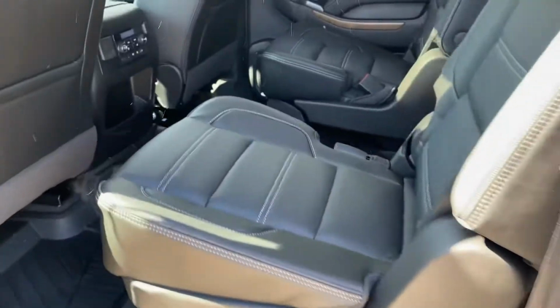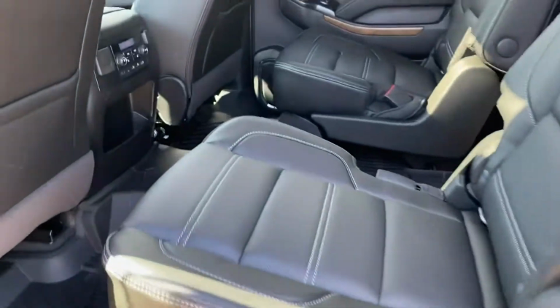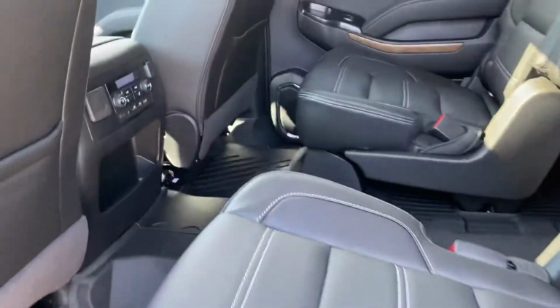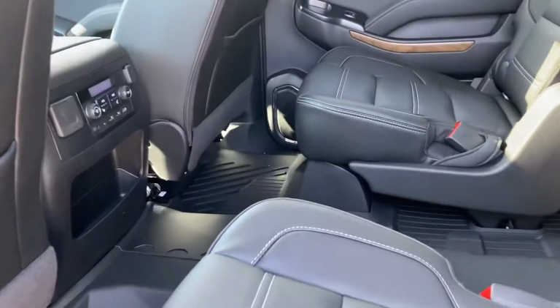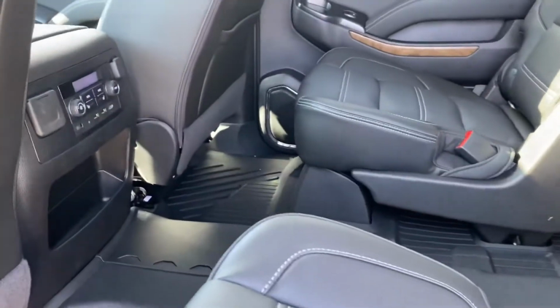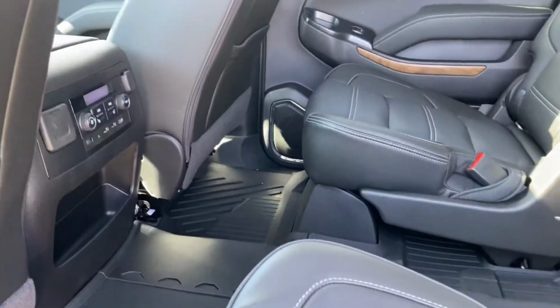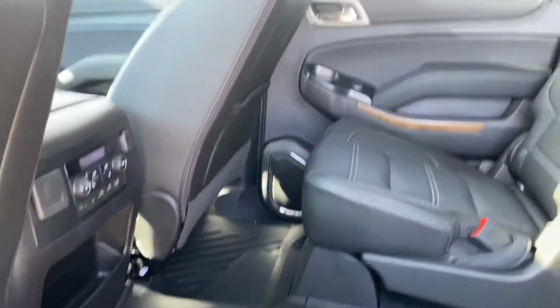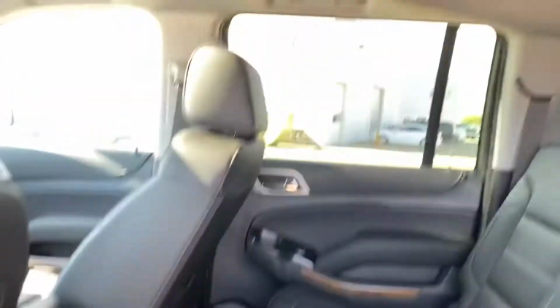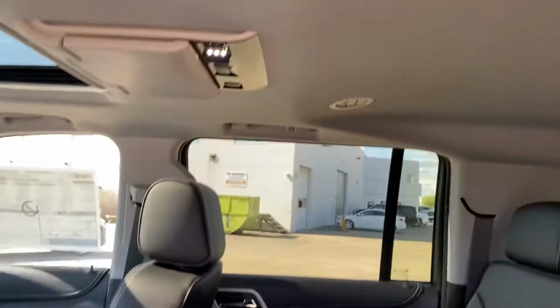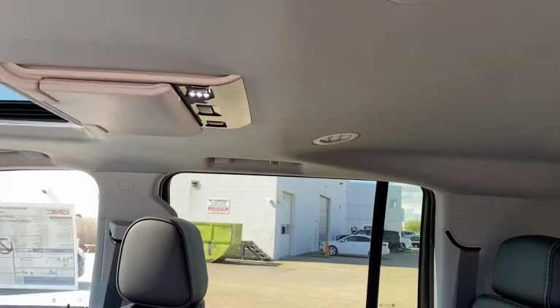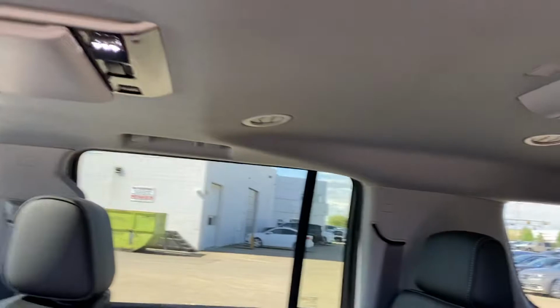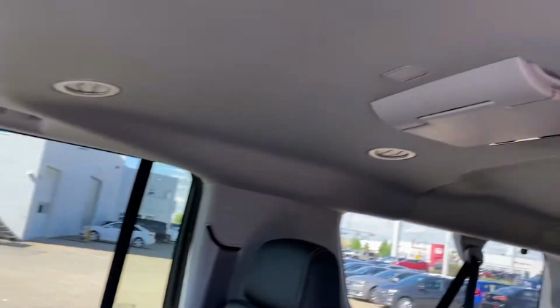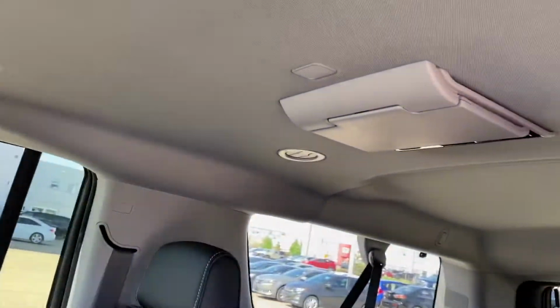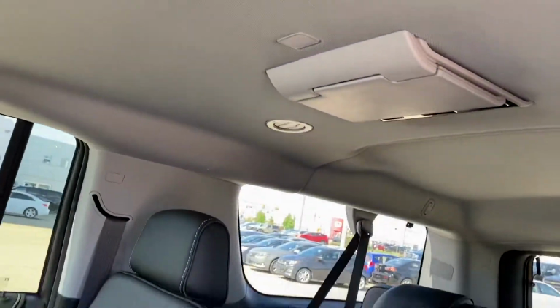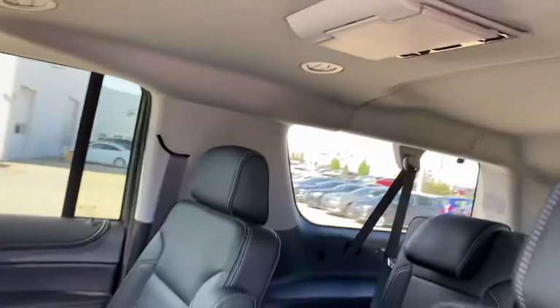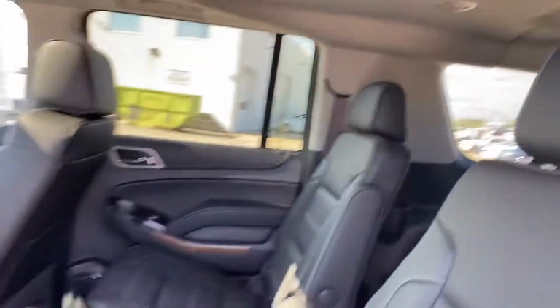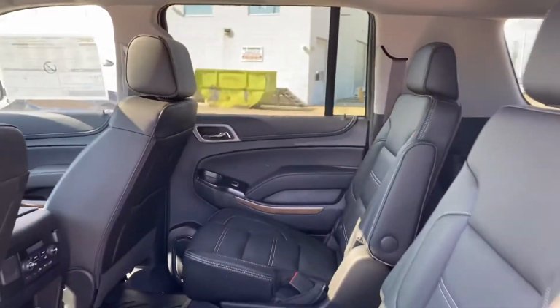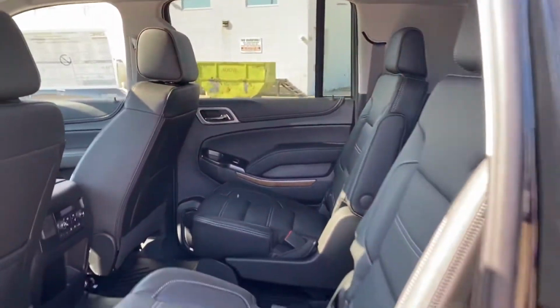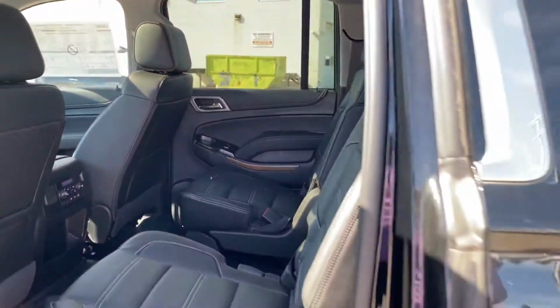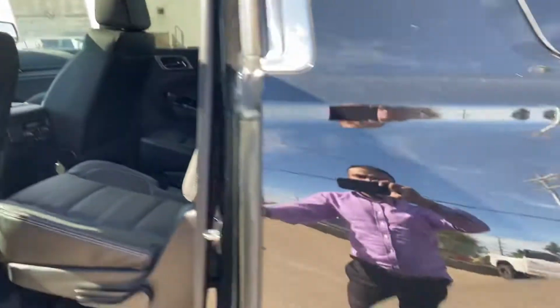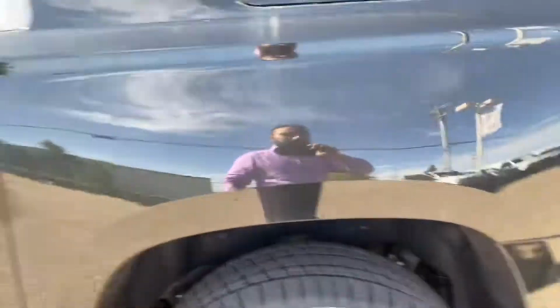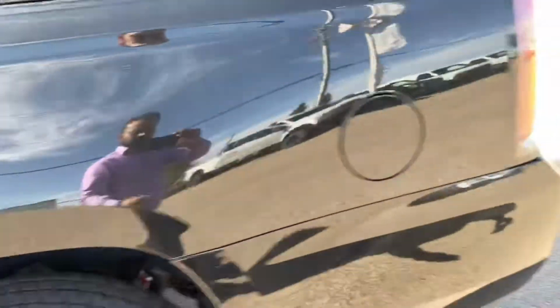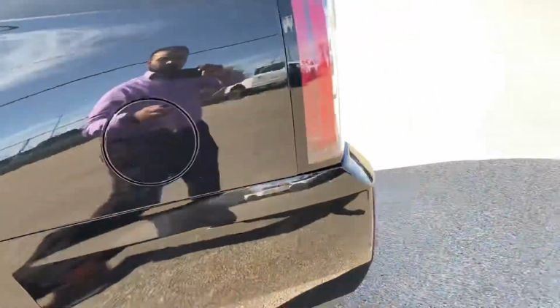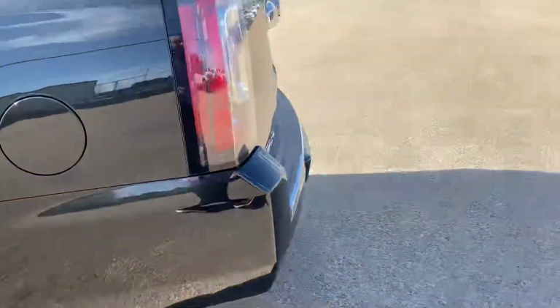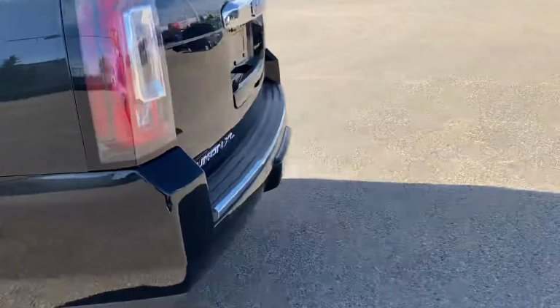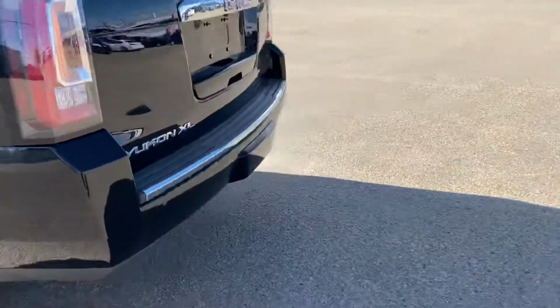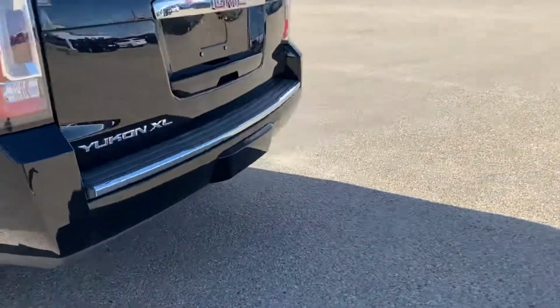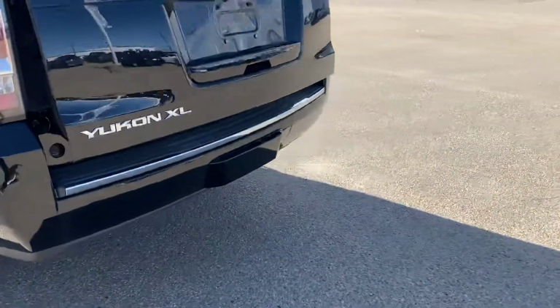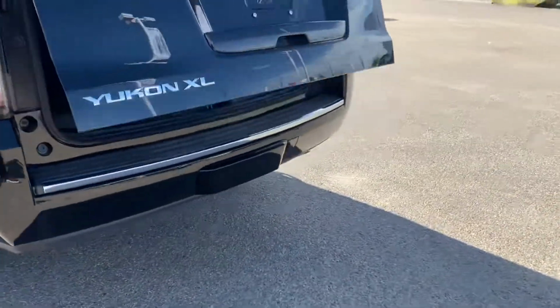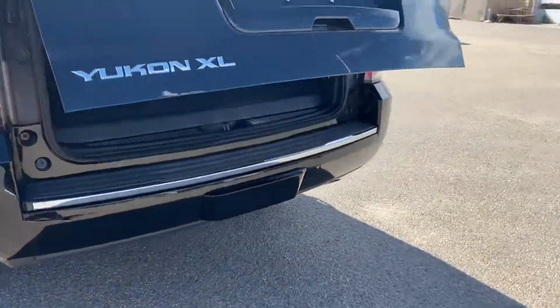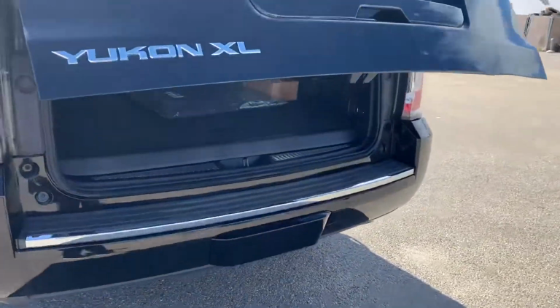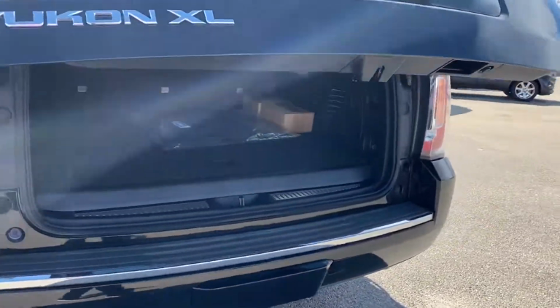It has captain seats in the middle, as well as a power tailgate with hands-free tailgate functionality.